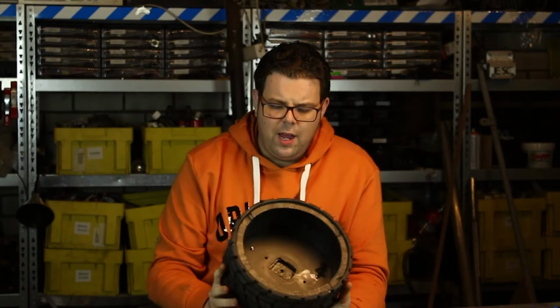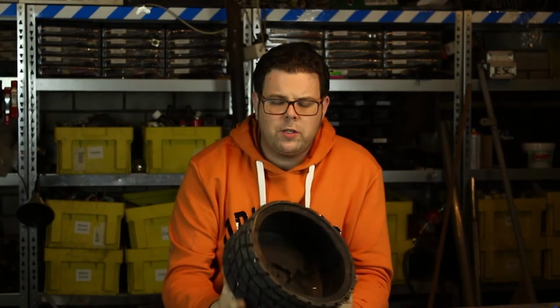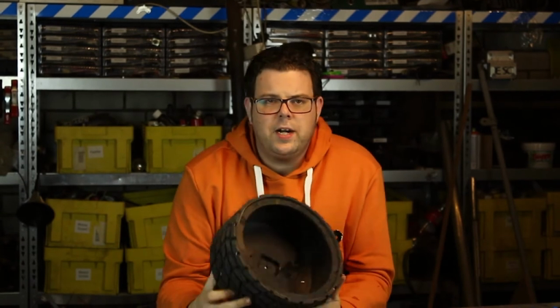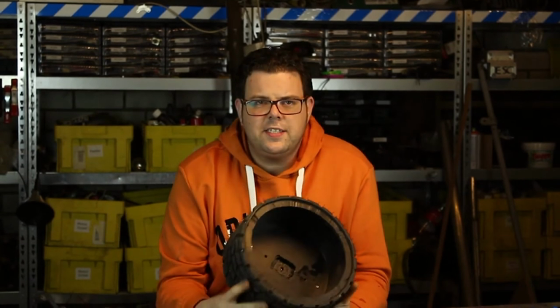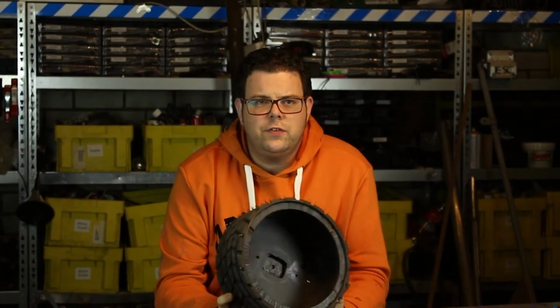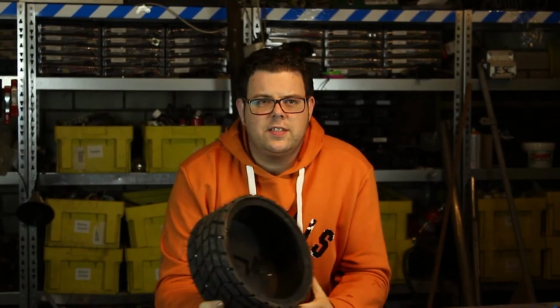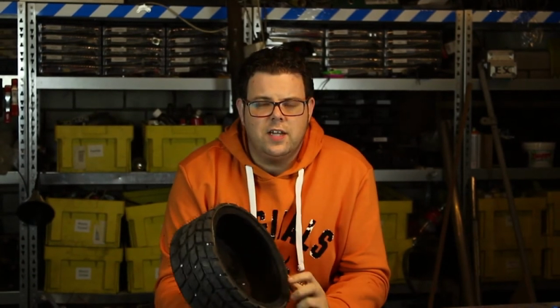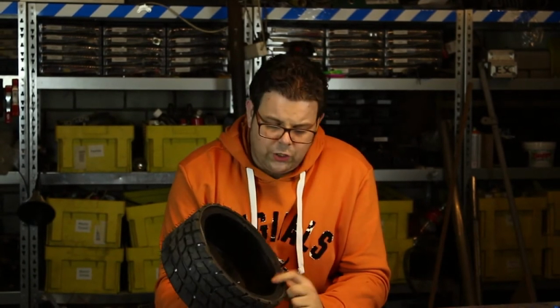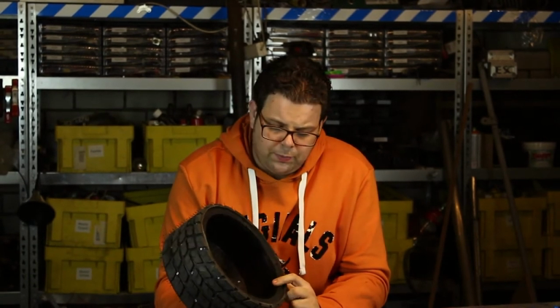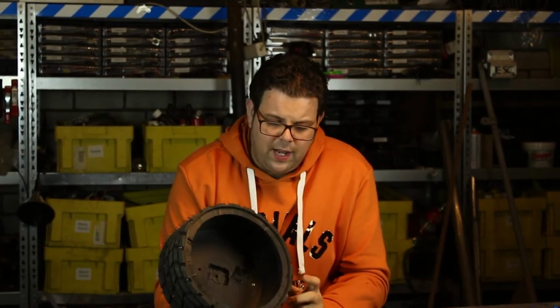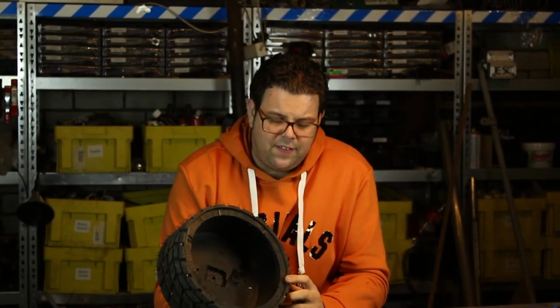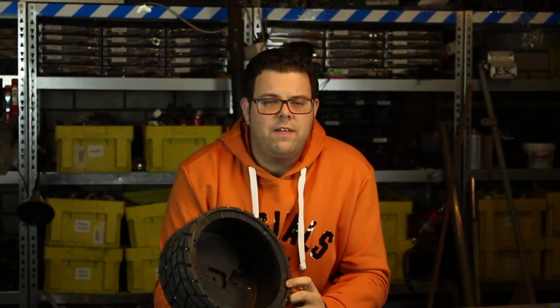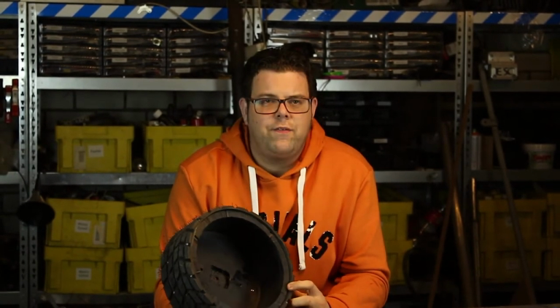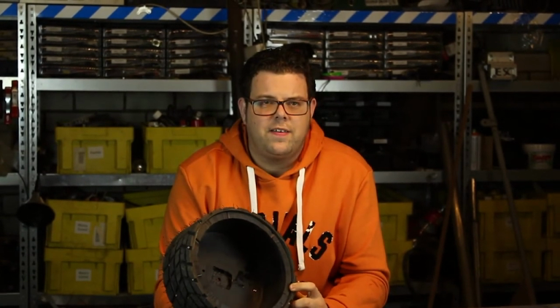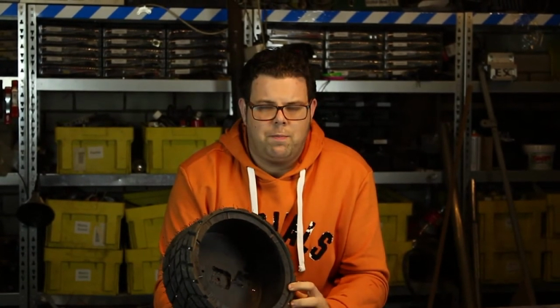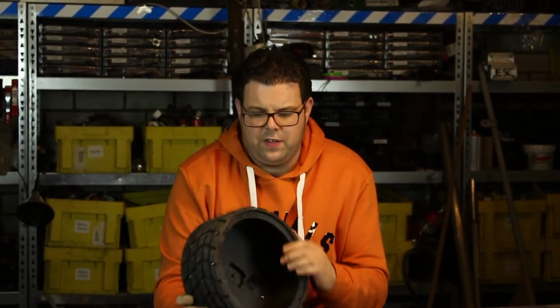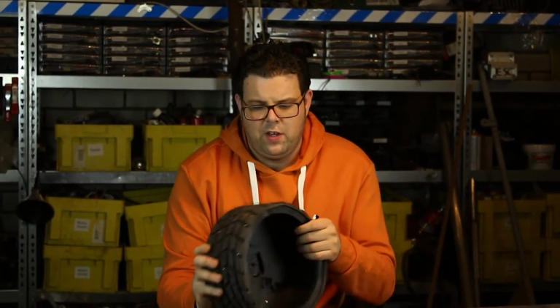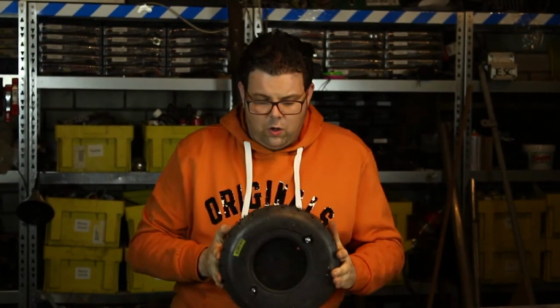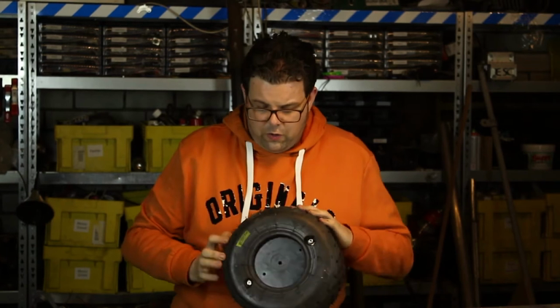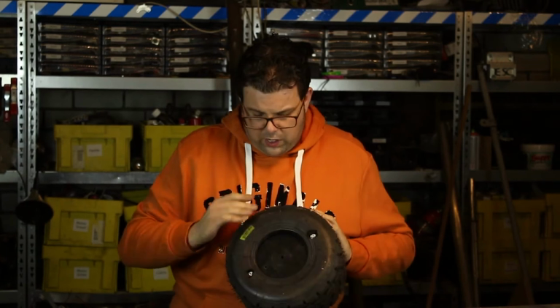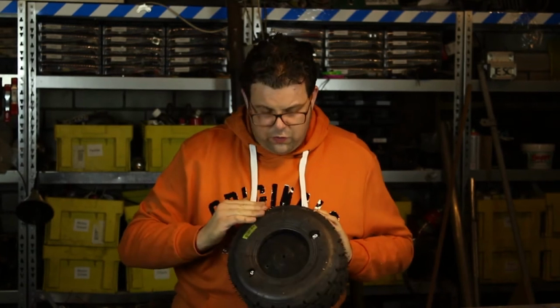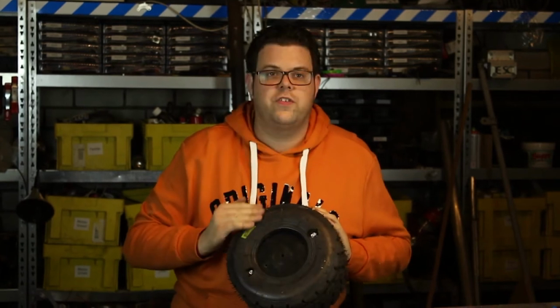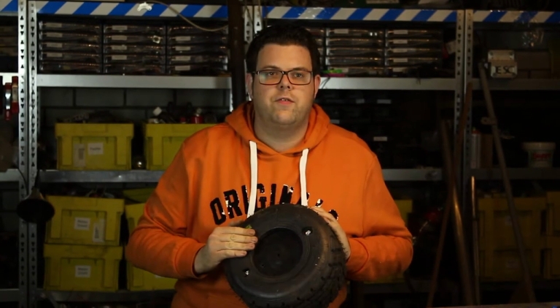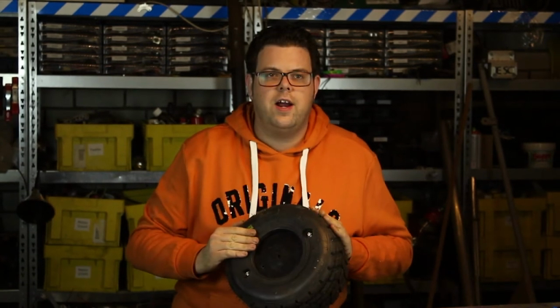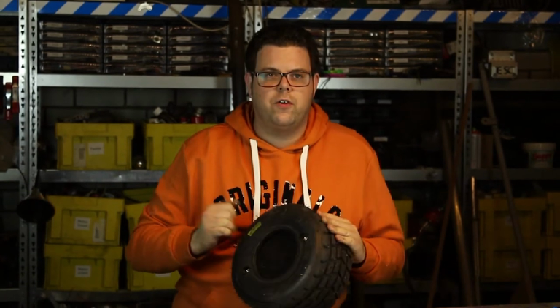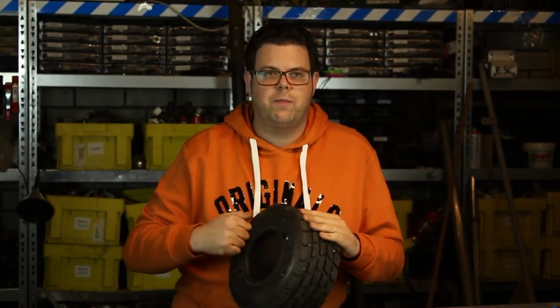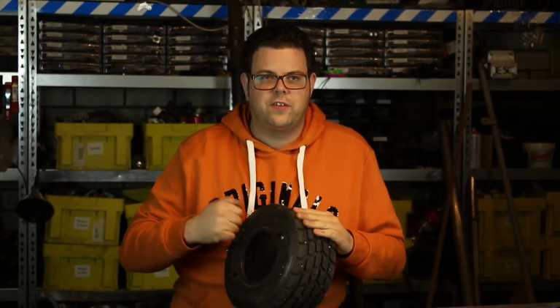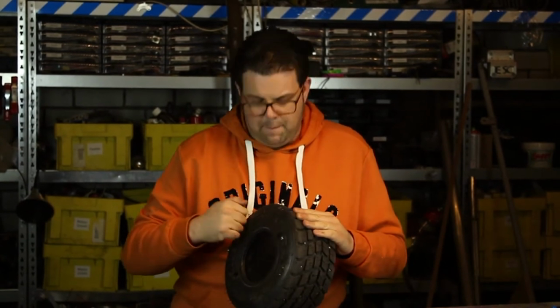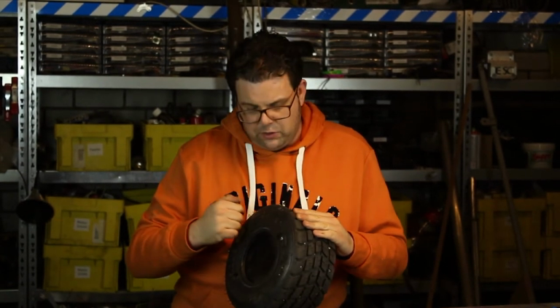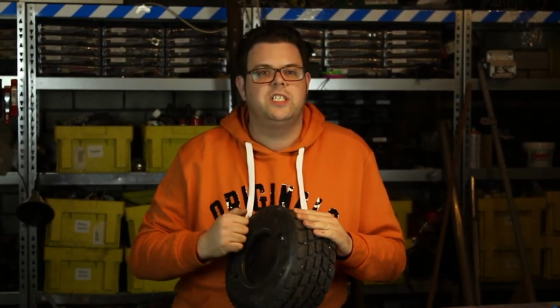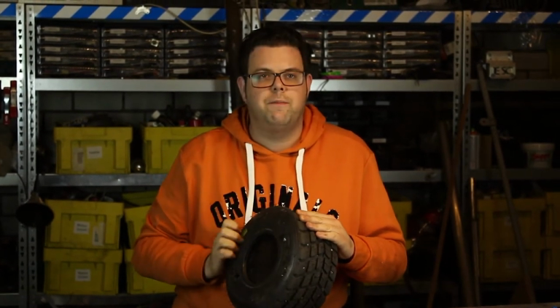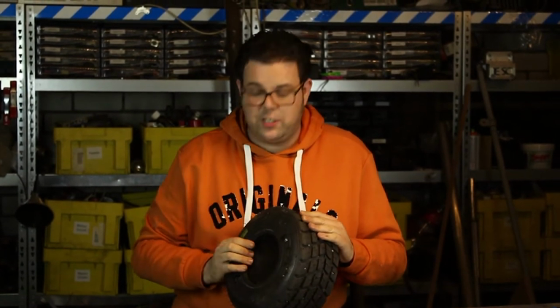The important part is that you find a tube and a tire that fit together in one piece. You can also use the side of the tire for some extra bounciness and protection.